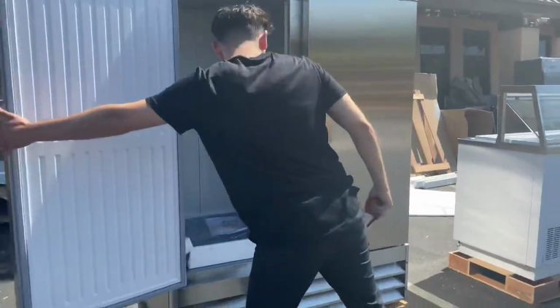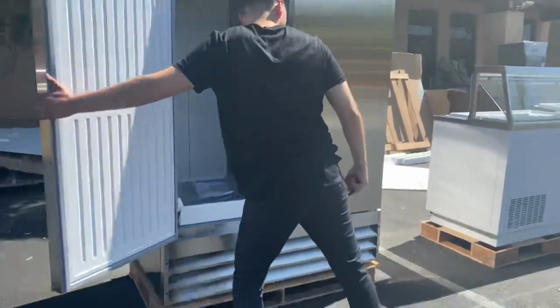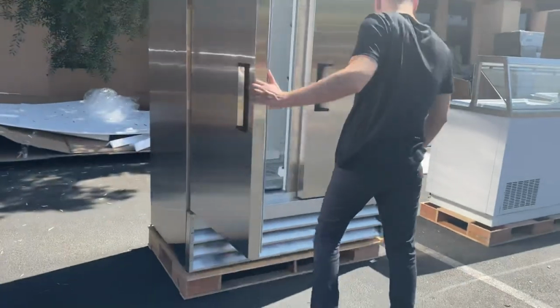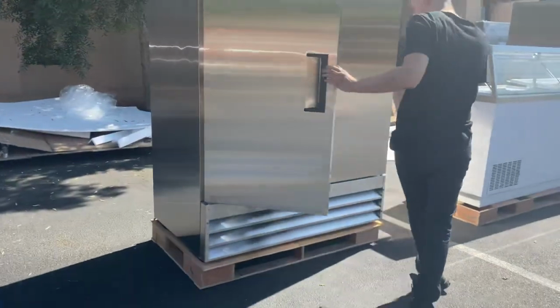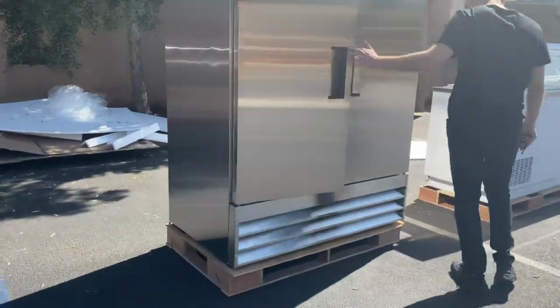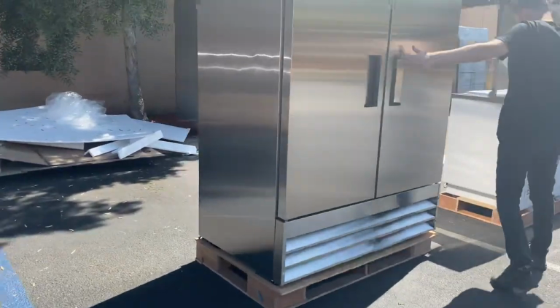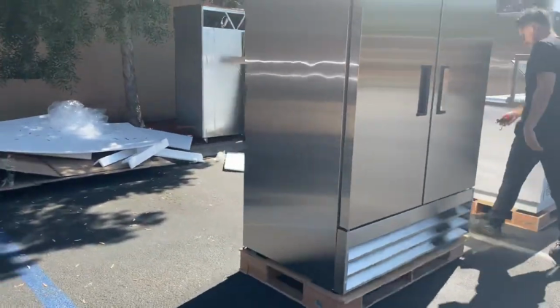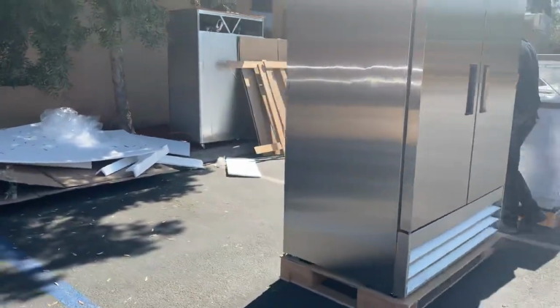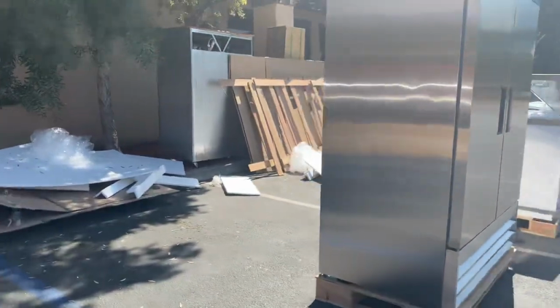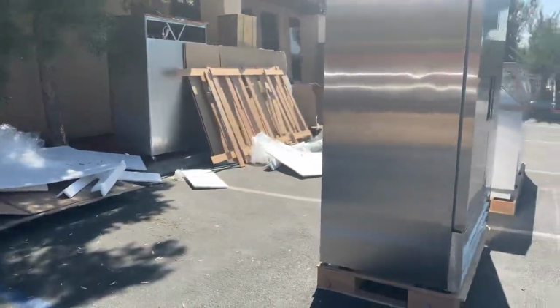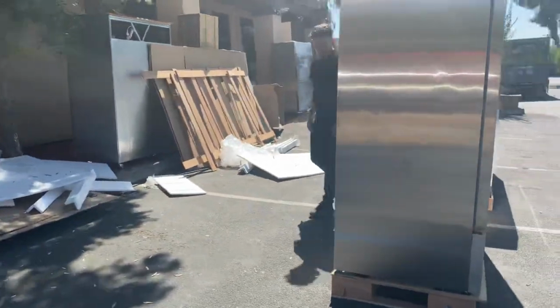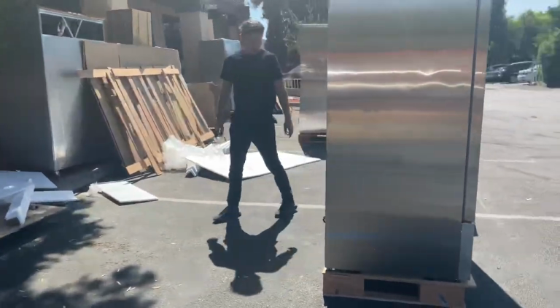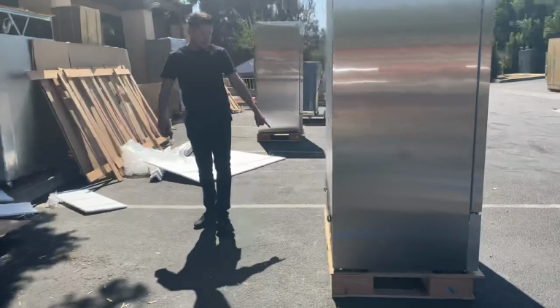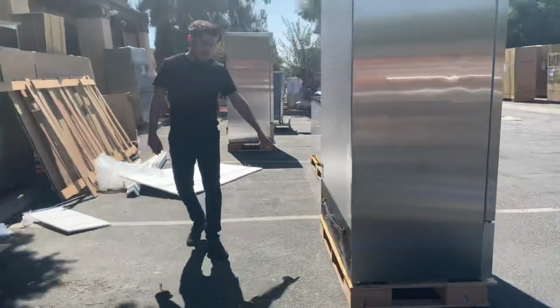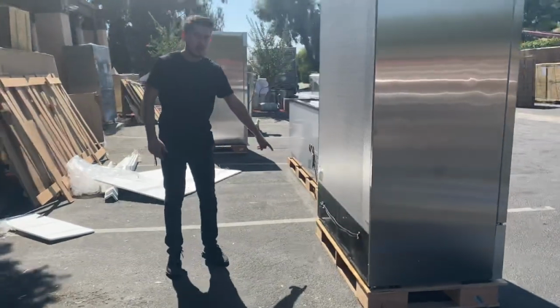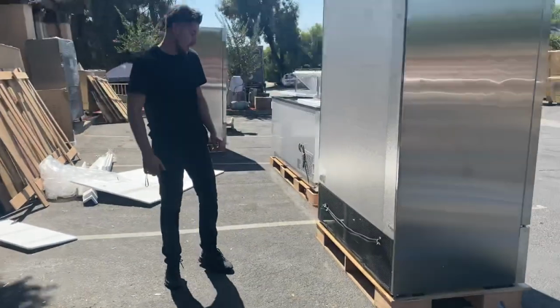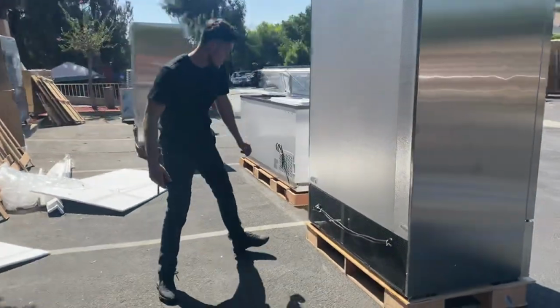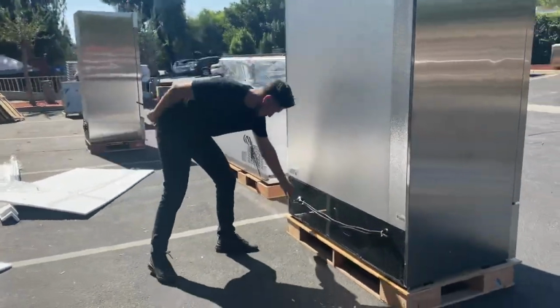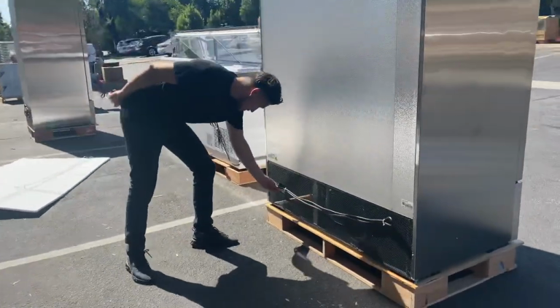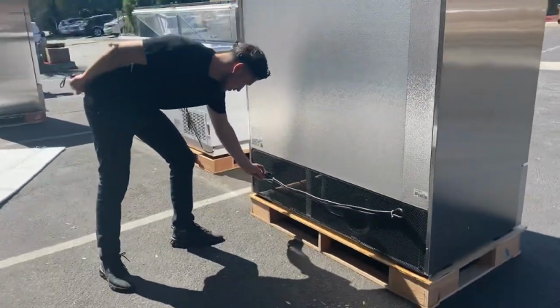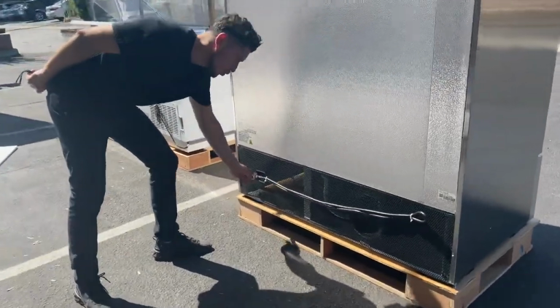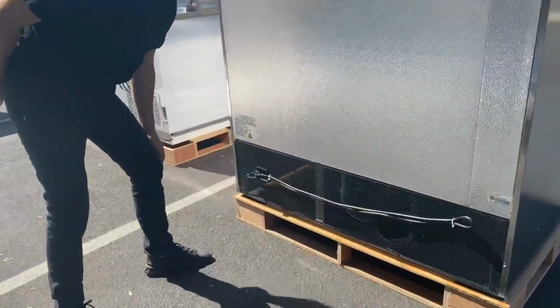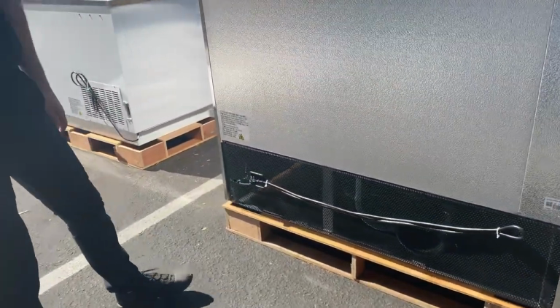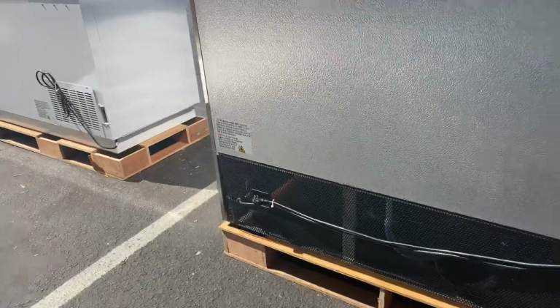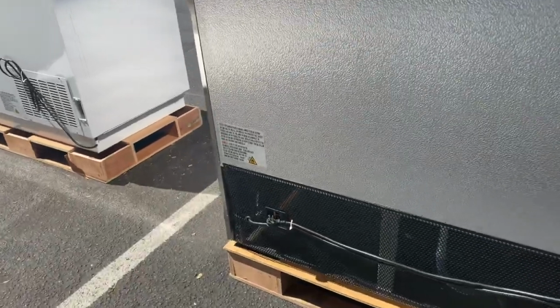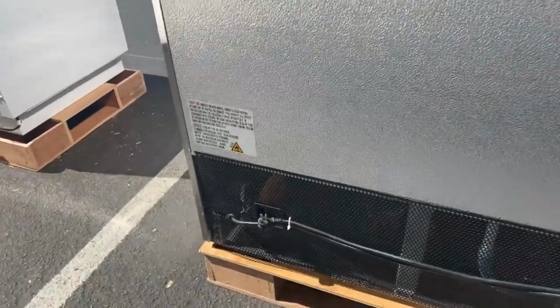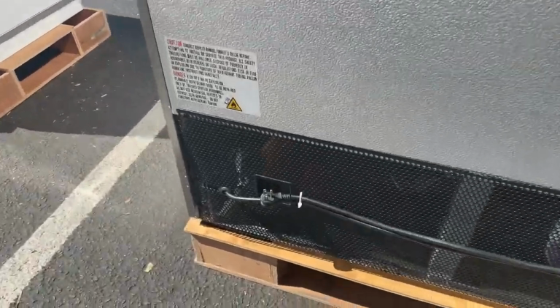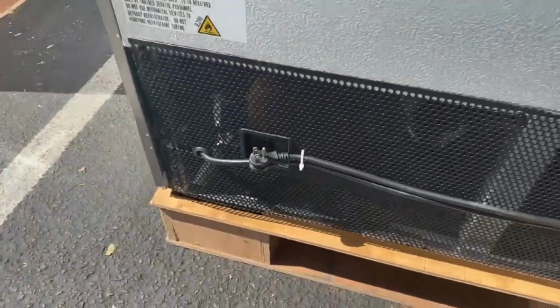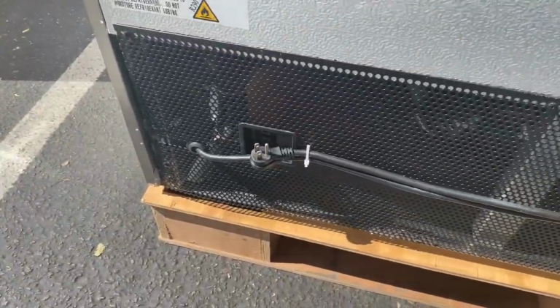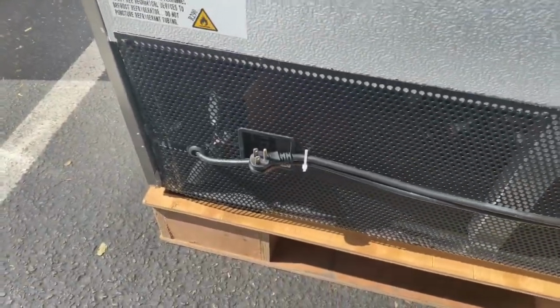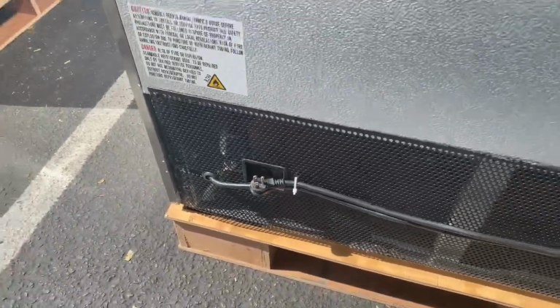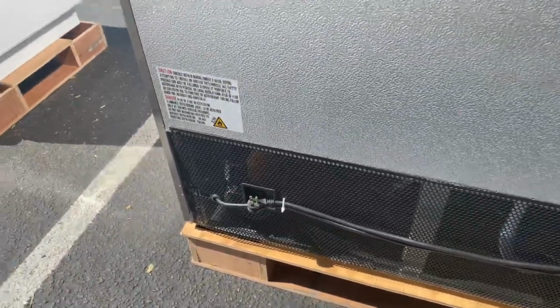Now follow me to the back of the freezer. We have our plug on the back — it's a standard 110-volt plug. Just hook it up to your outlet; it's a simple plug-and-play unit.